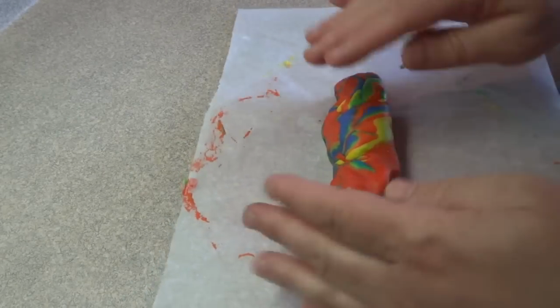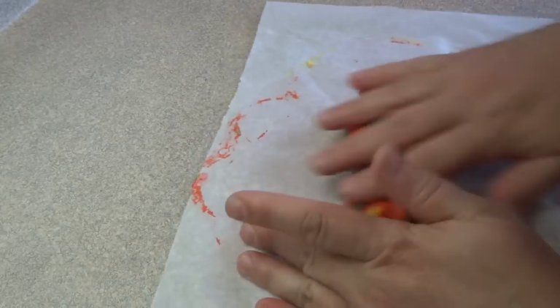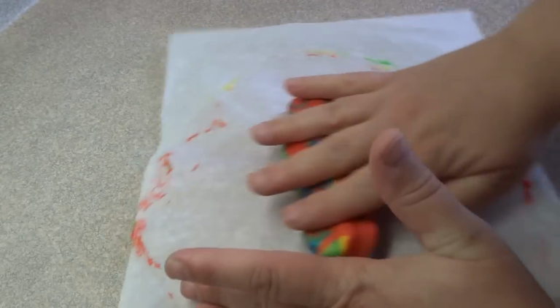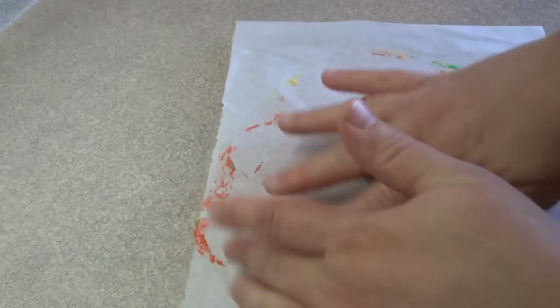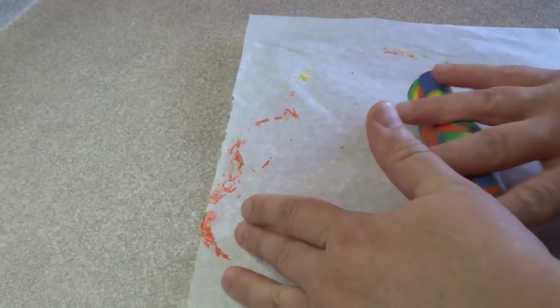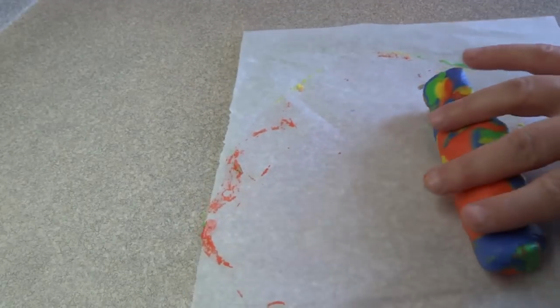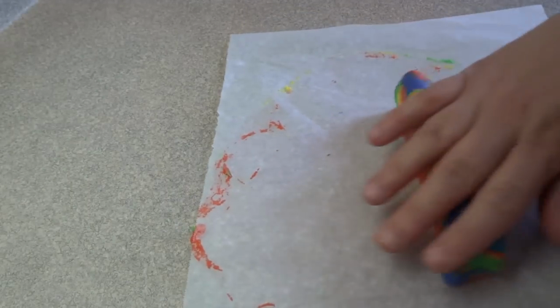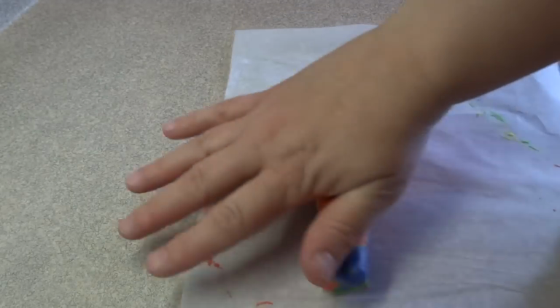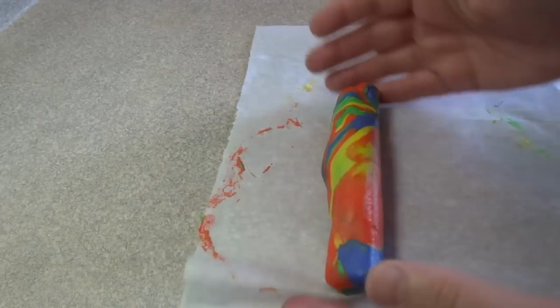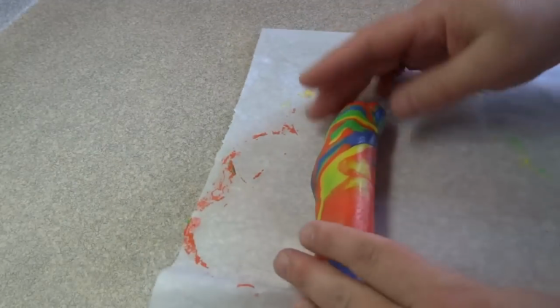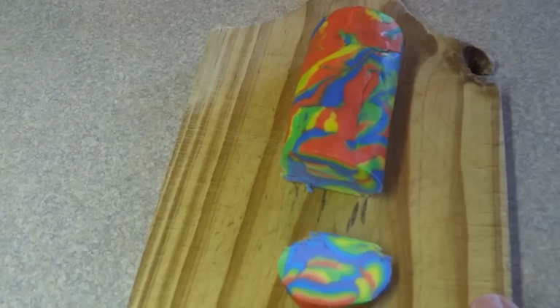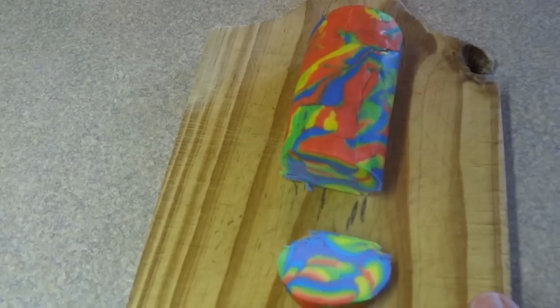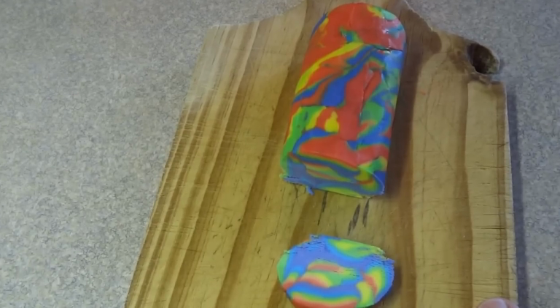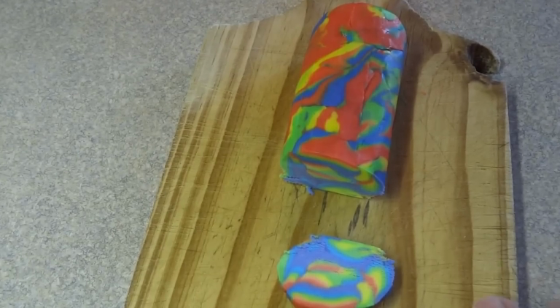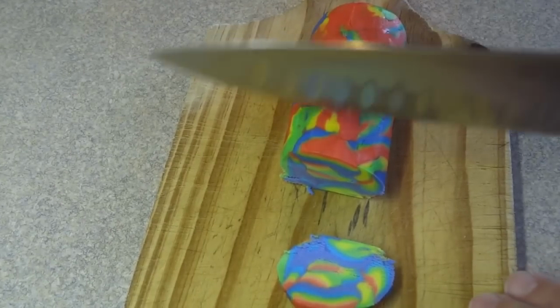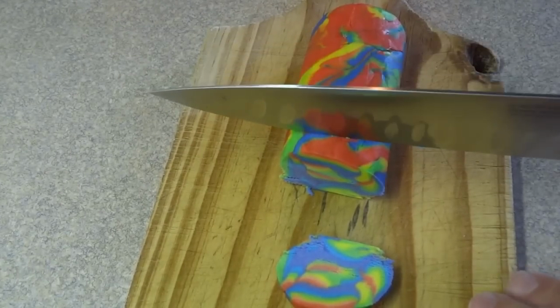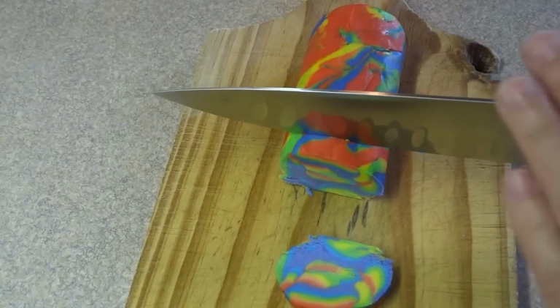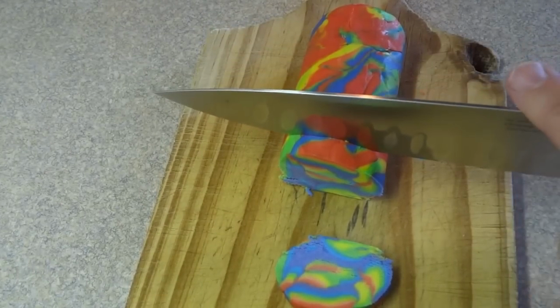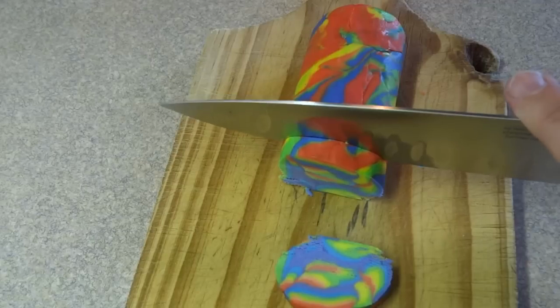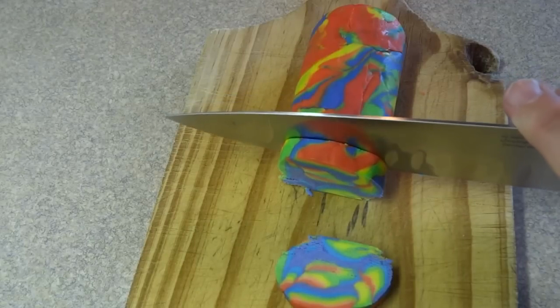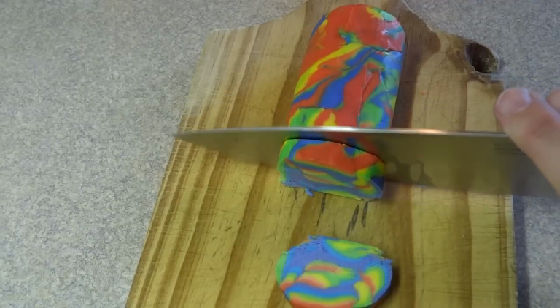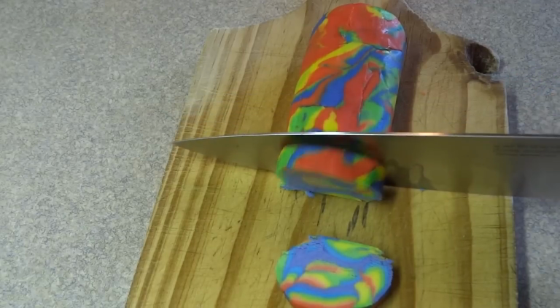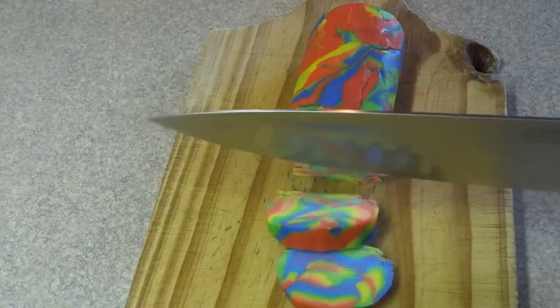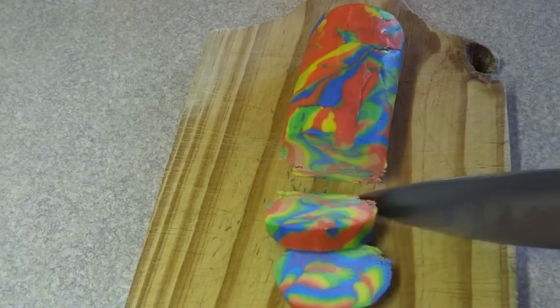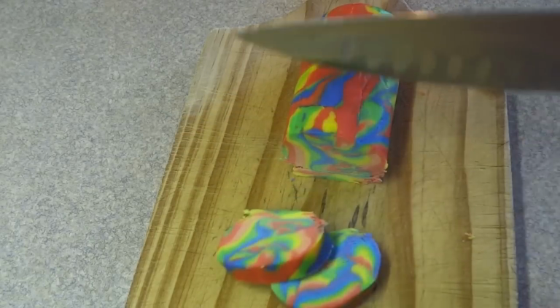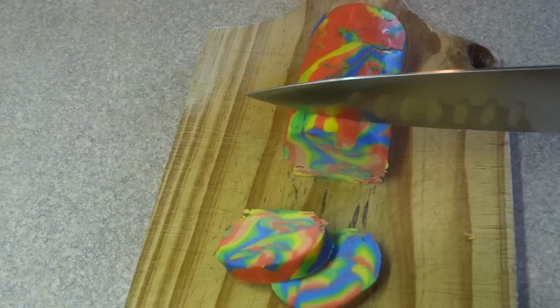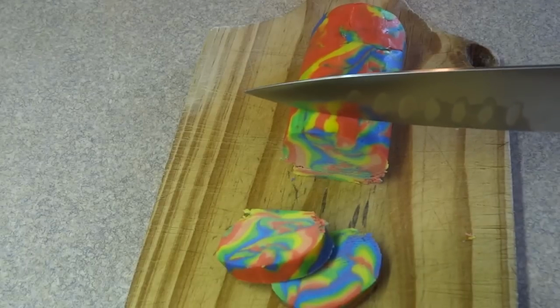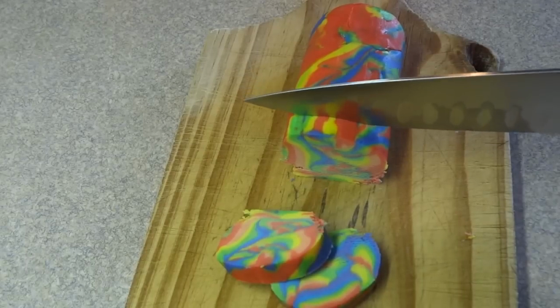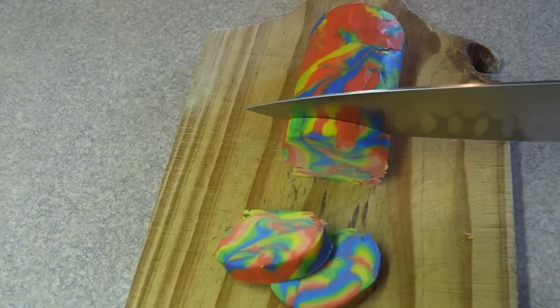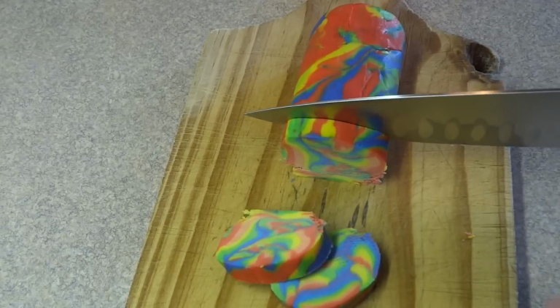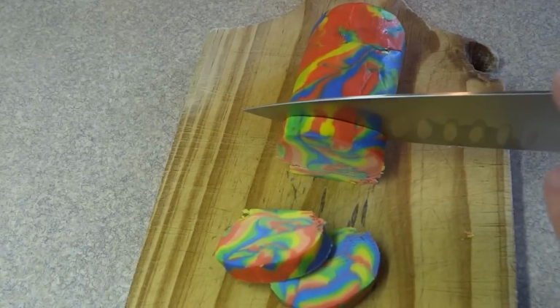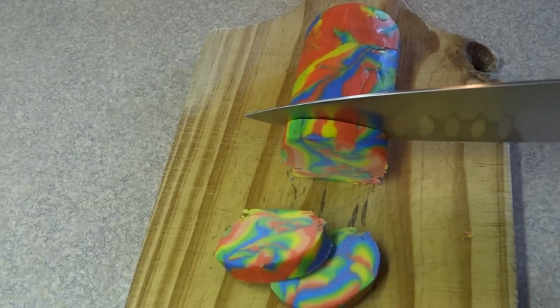For the scraps I just rolled them up together and made a log shape. I wrapped the log shape up in some parchment paper and put that in the freezer. After everything is frozen you can remove that log shape and slice it with a sharp knife, and the ones on the cookie sheet are ready to dip into some chocolate.